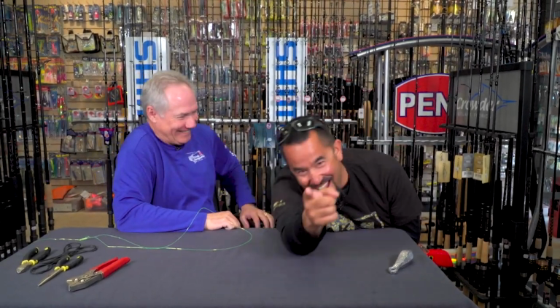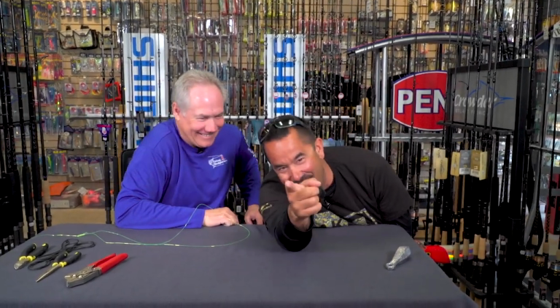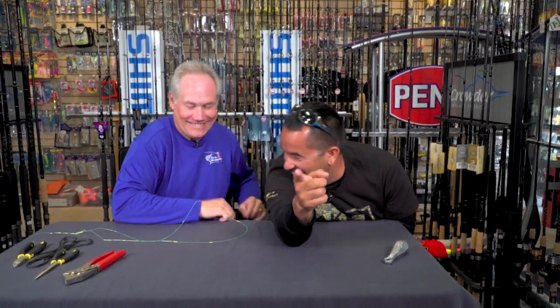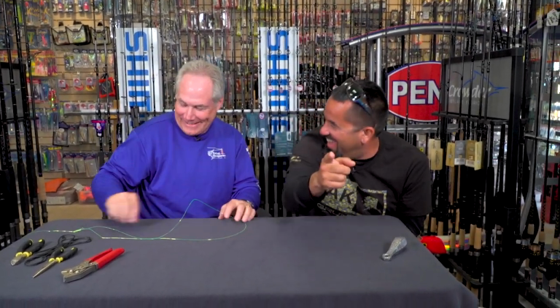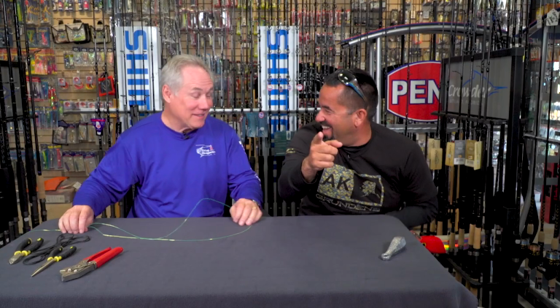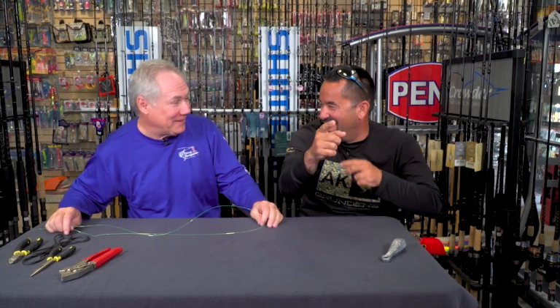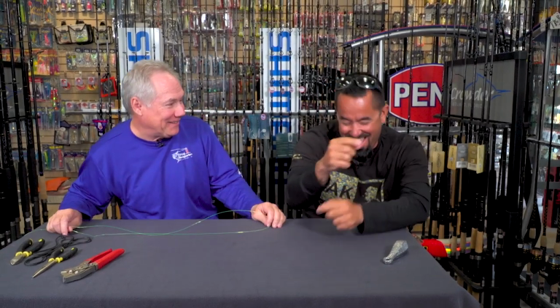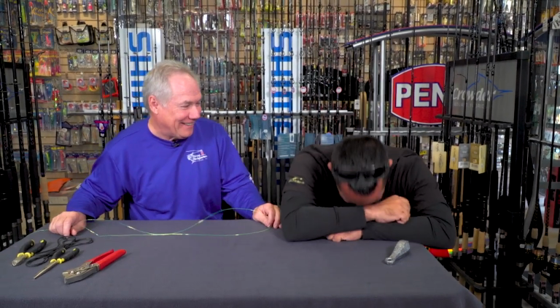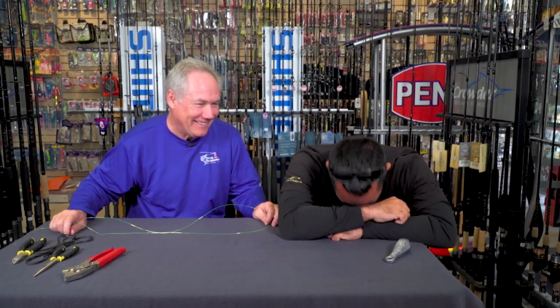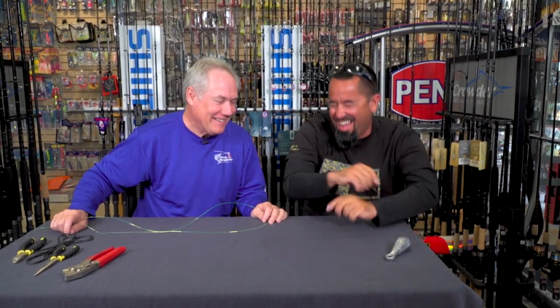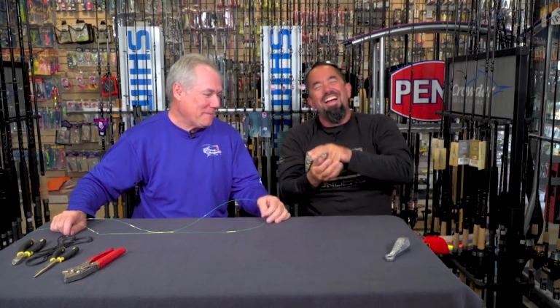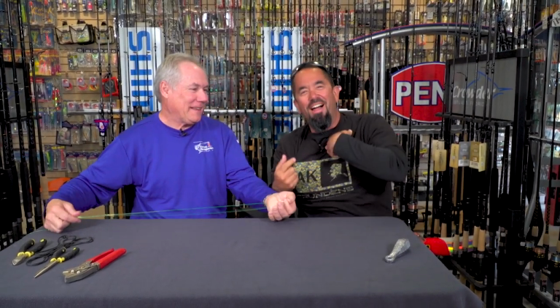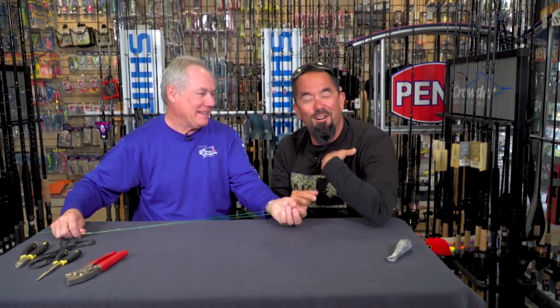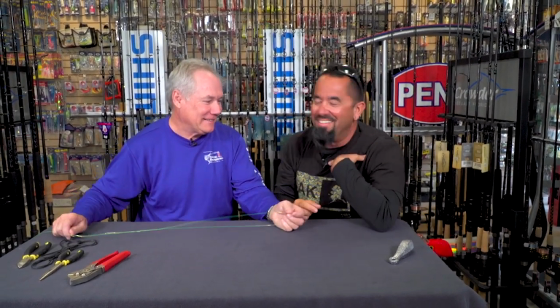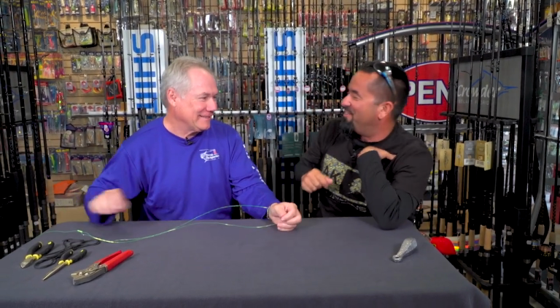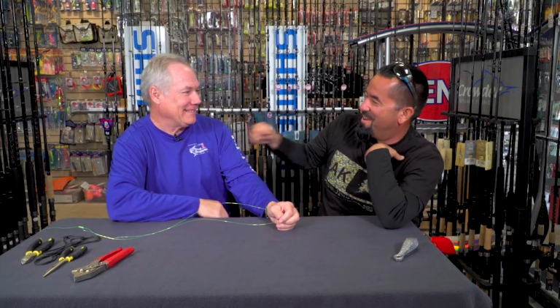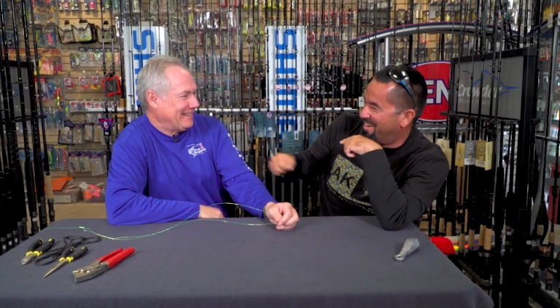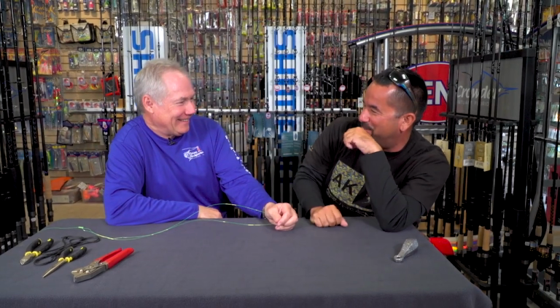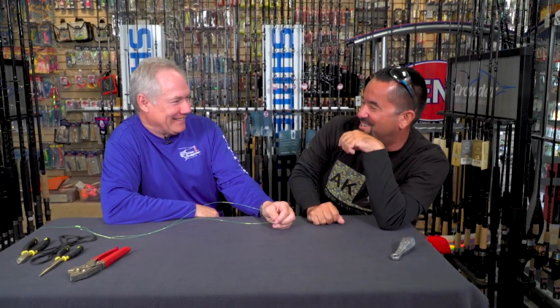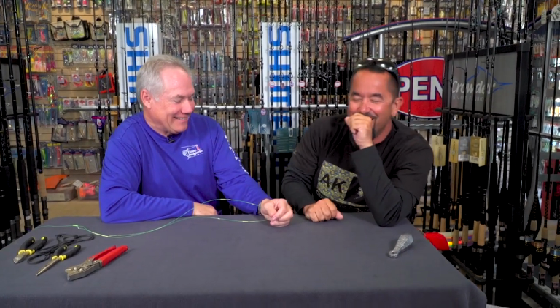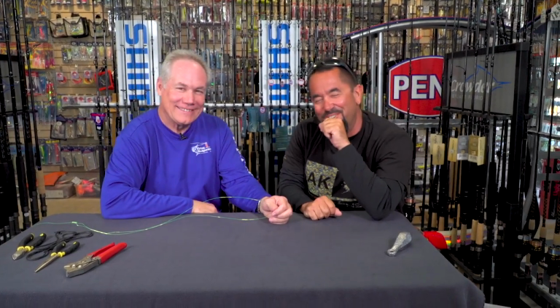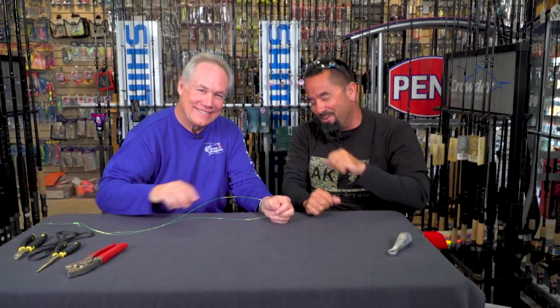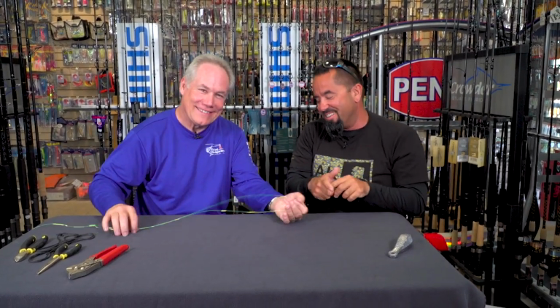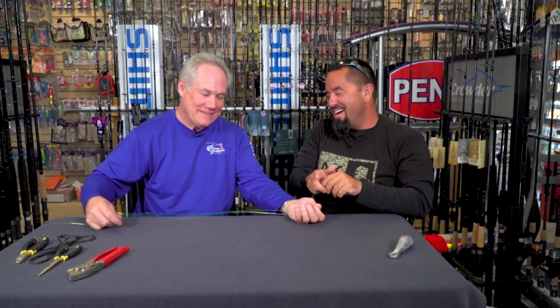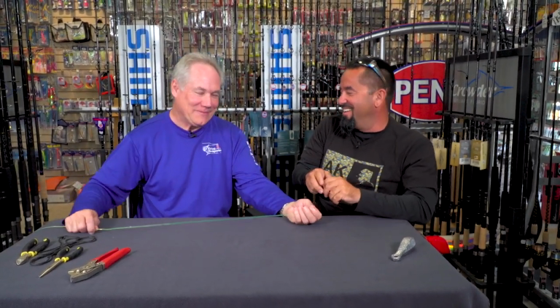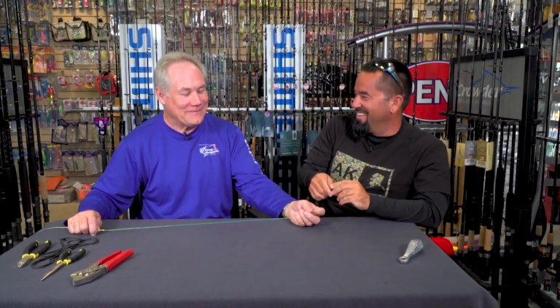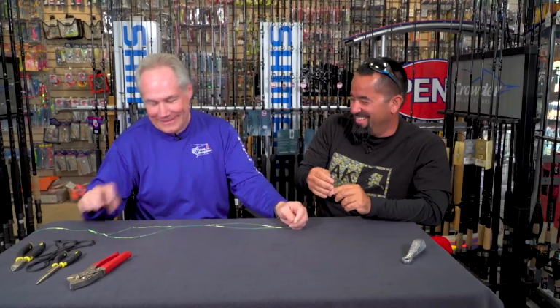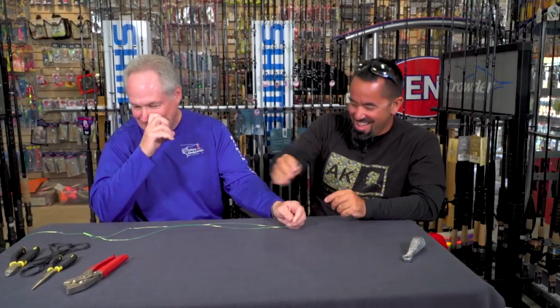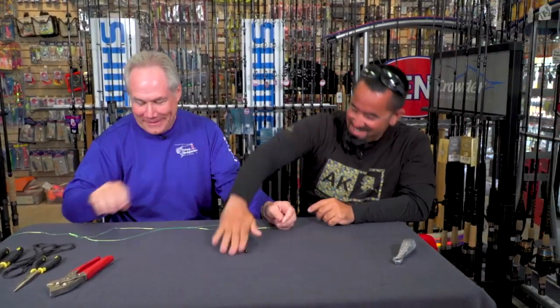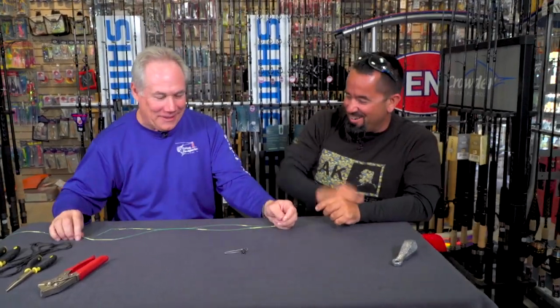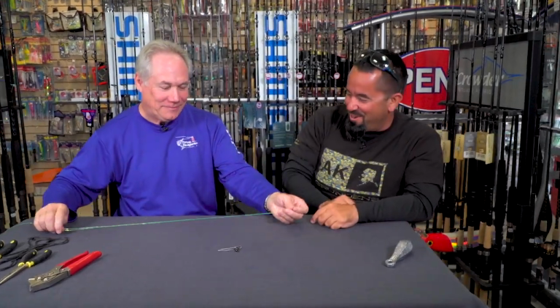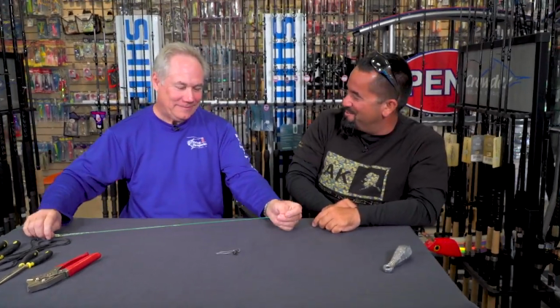We're back — this is a lot of fun. Here at Fly Zone Fishing with Pete Schultz from Fishing Headquarters.